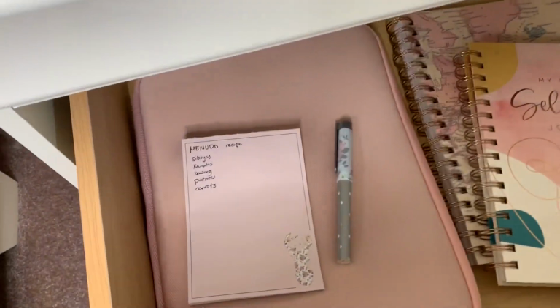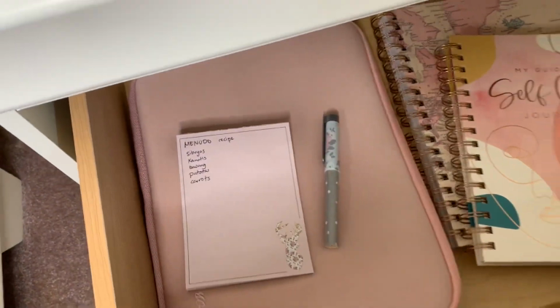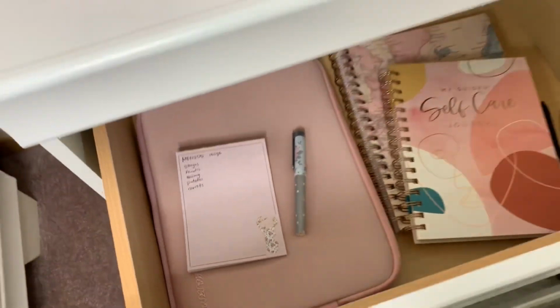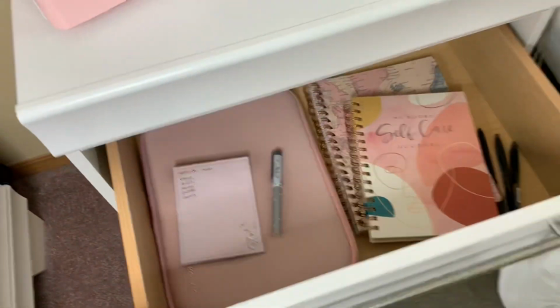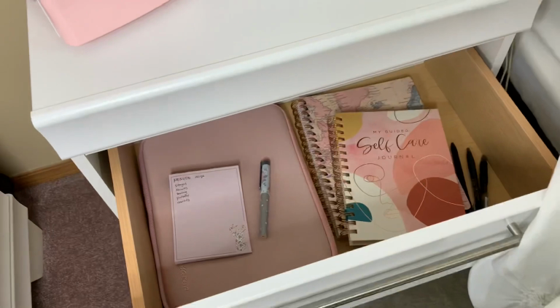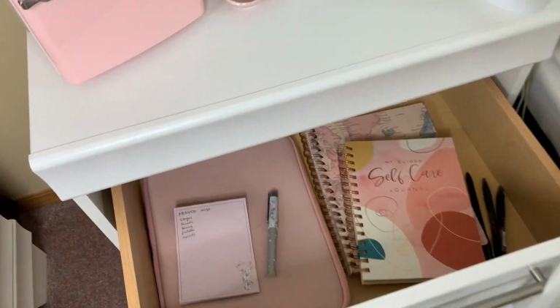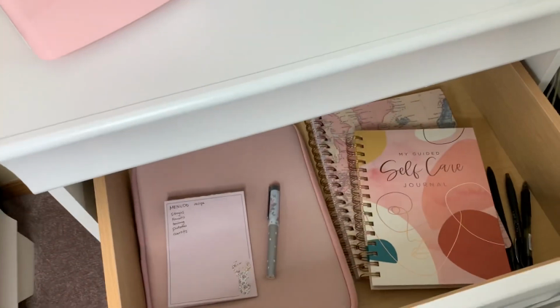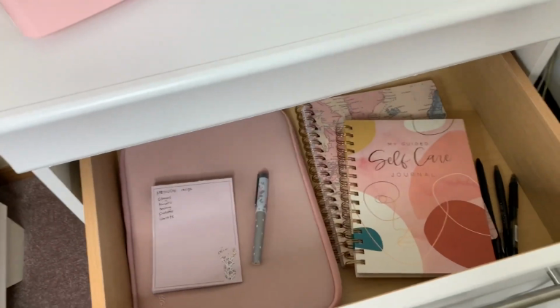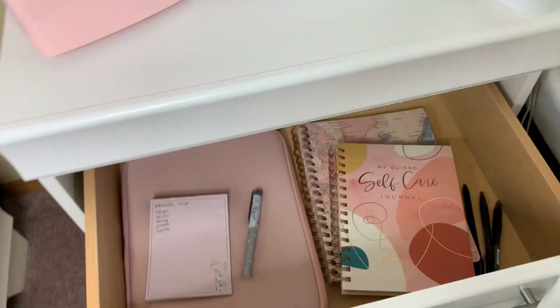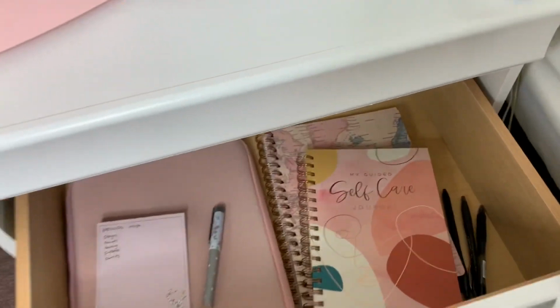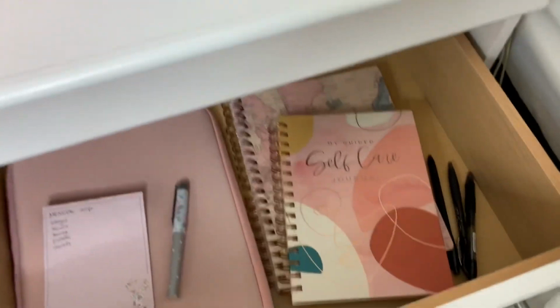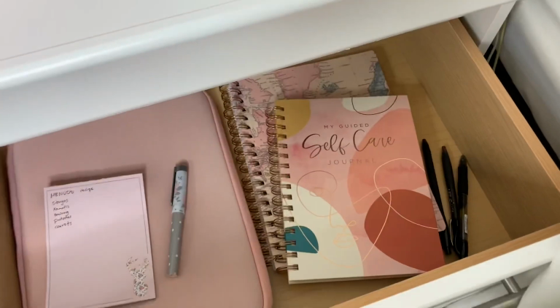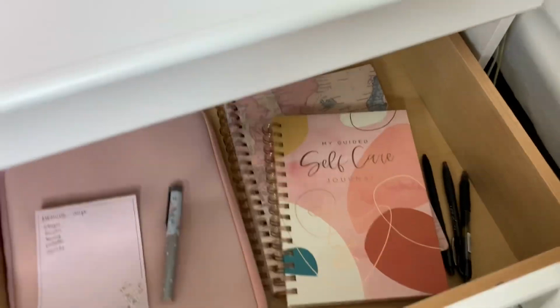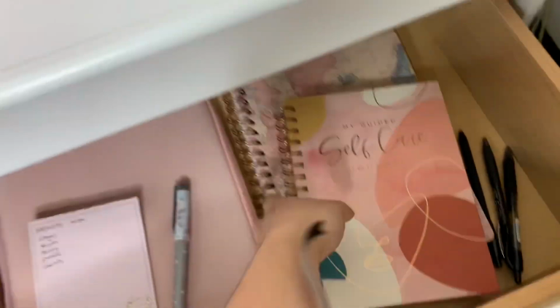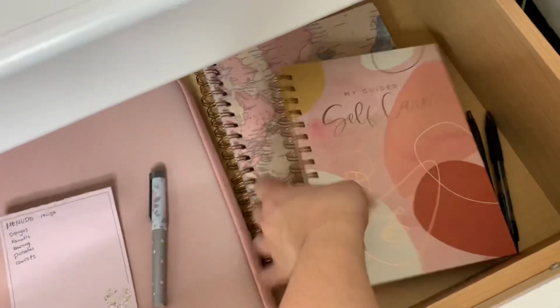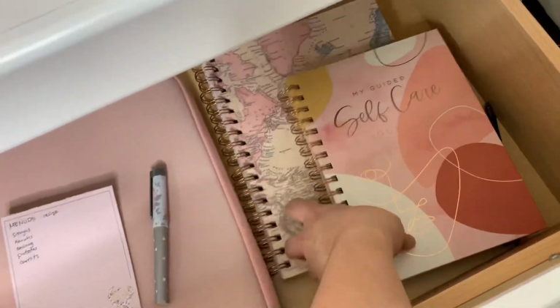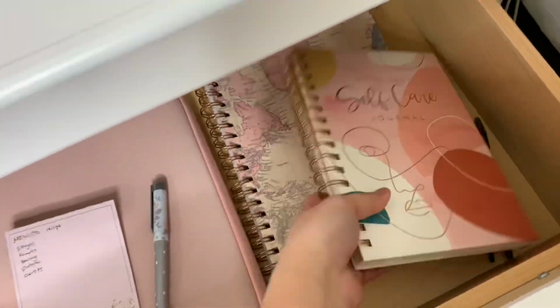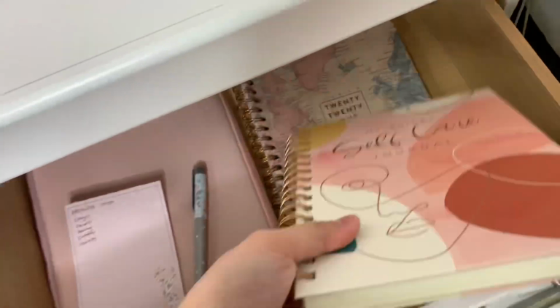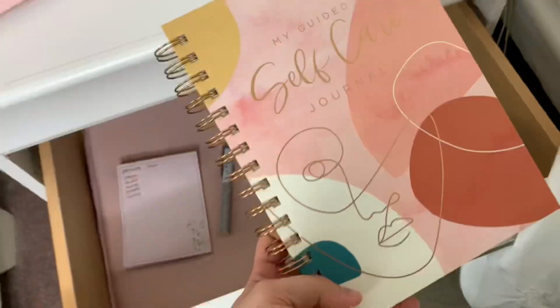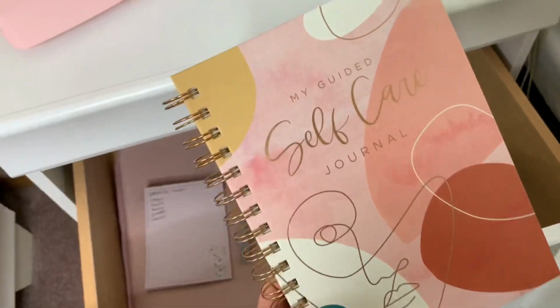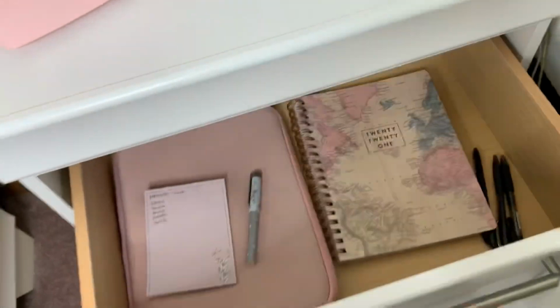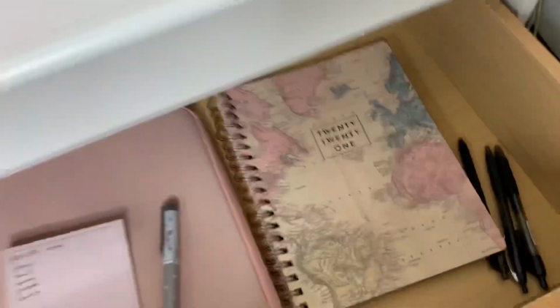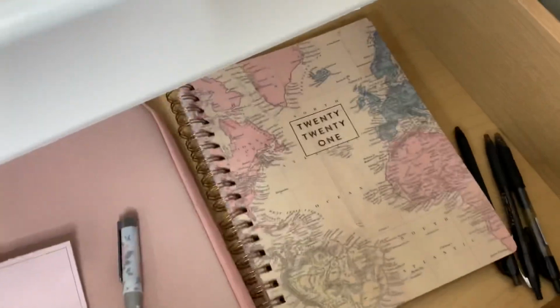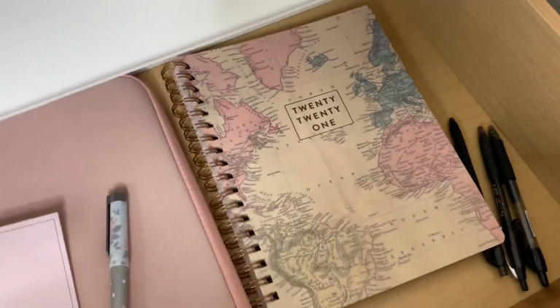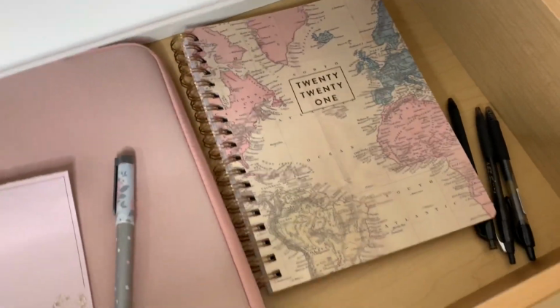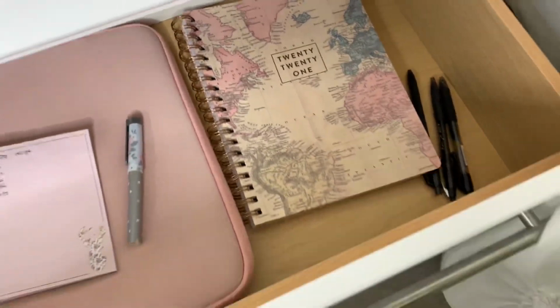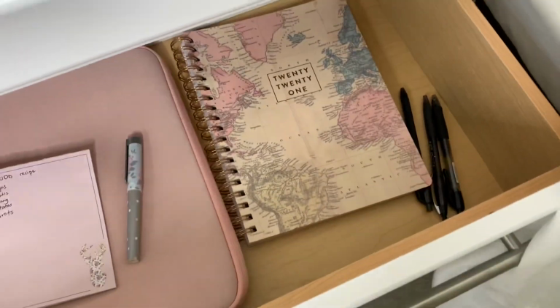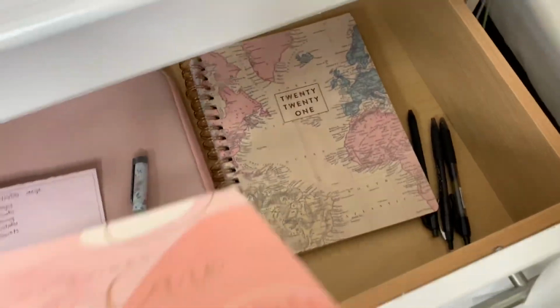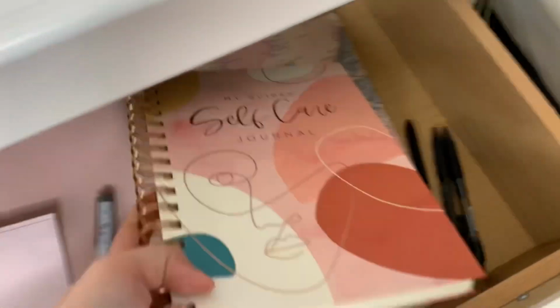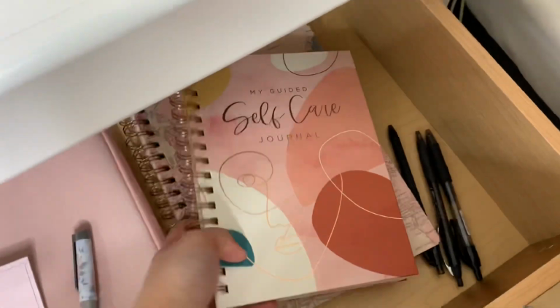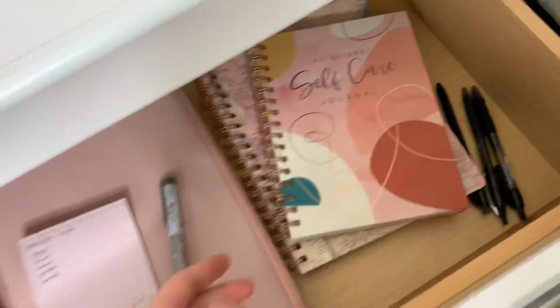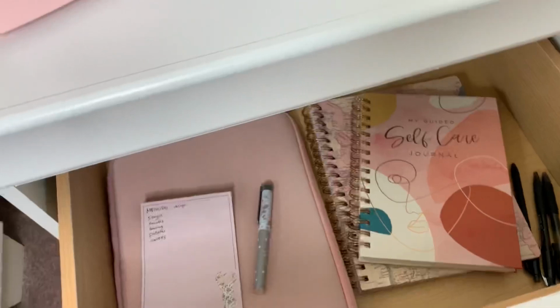There's a menudo recipe here — I'll cook some menudo later. My journal — hopefully I keep writing in it. My planner and then some of my pens.